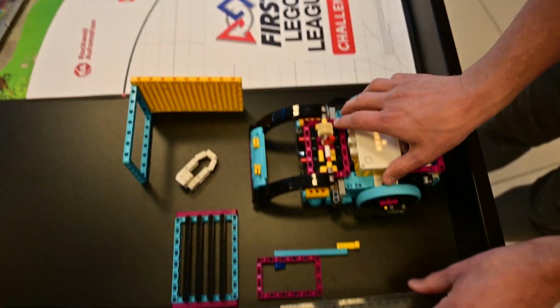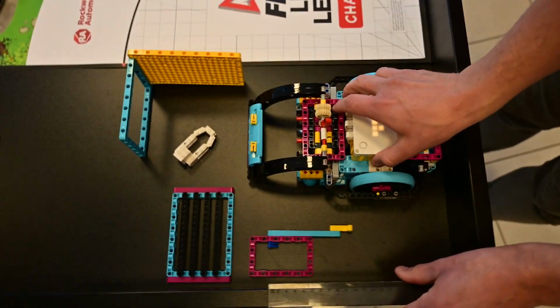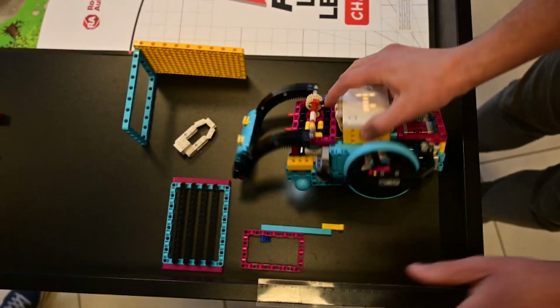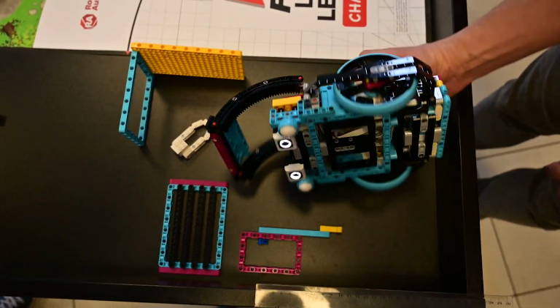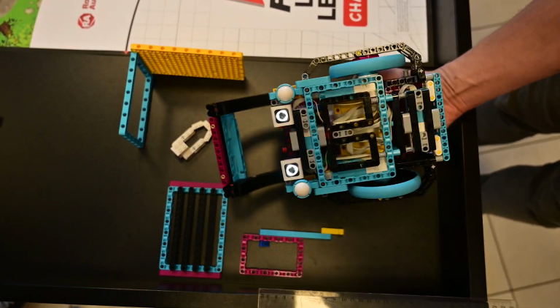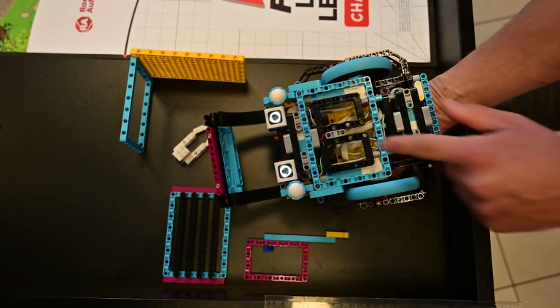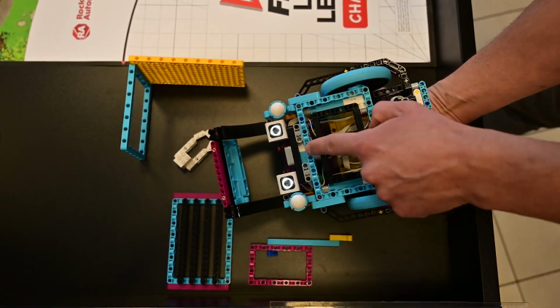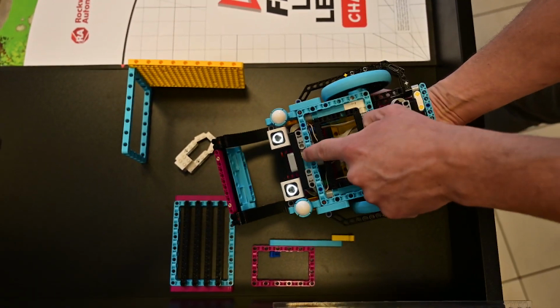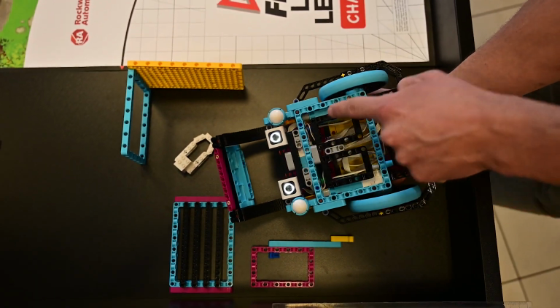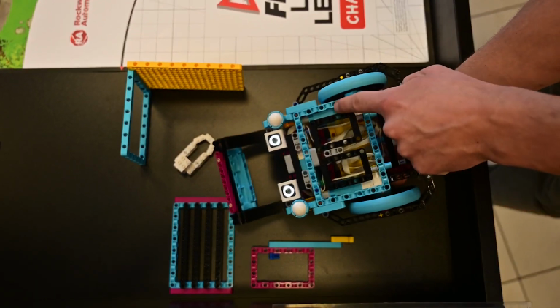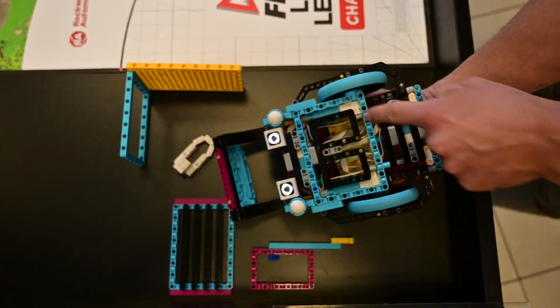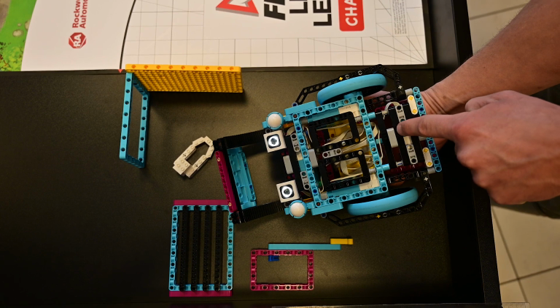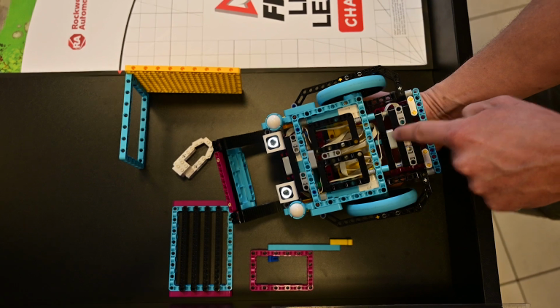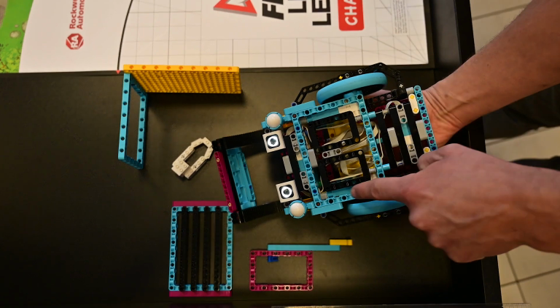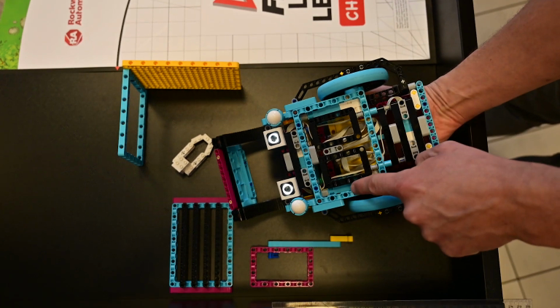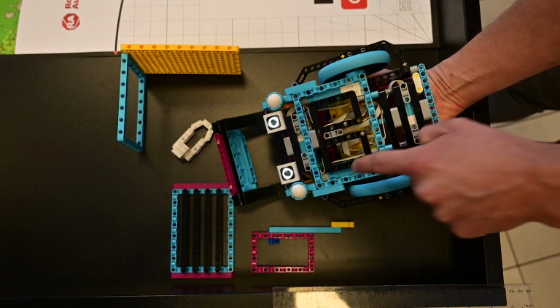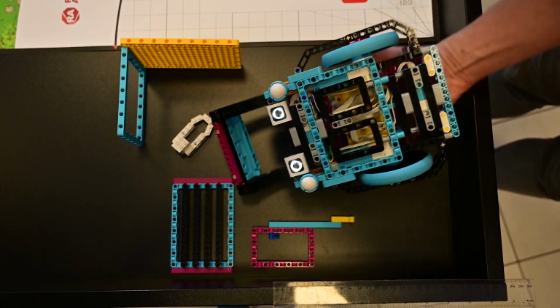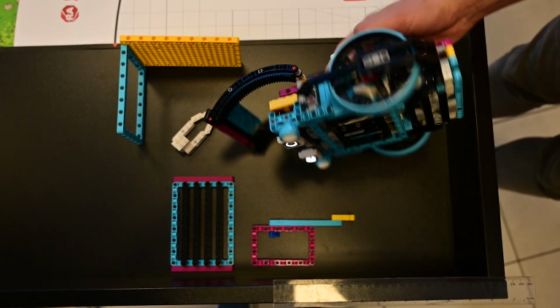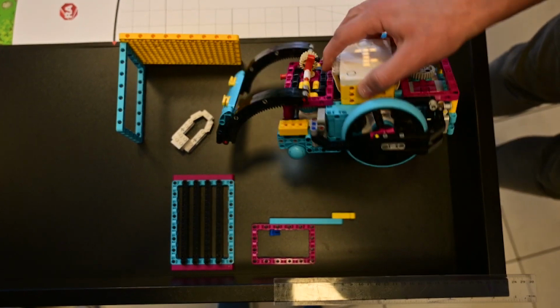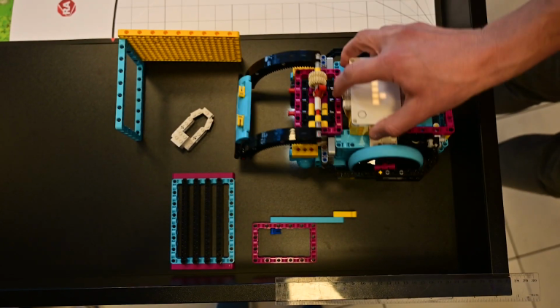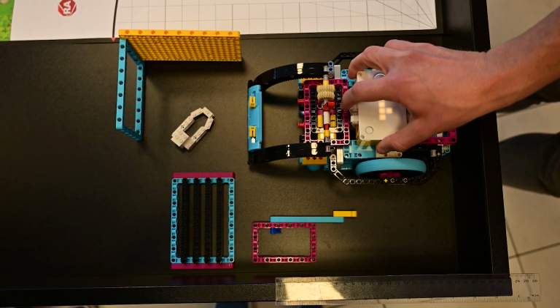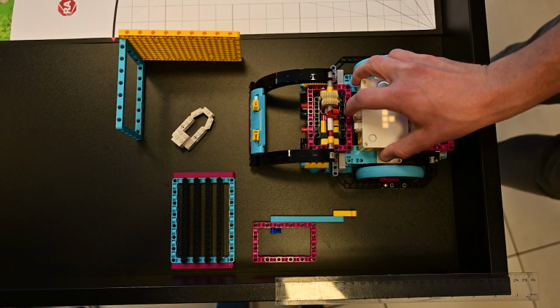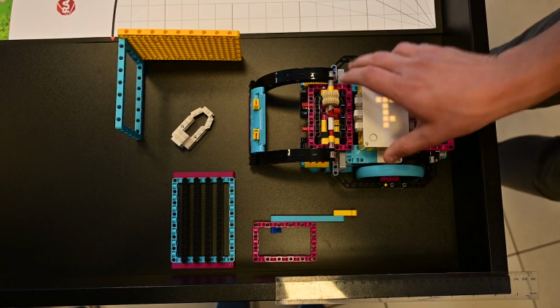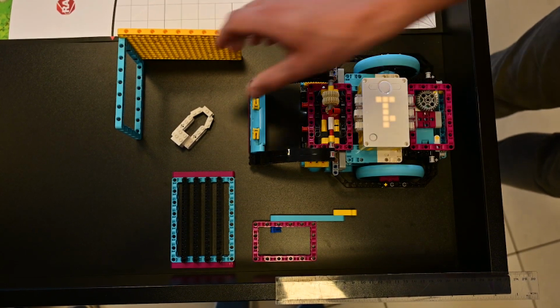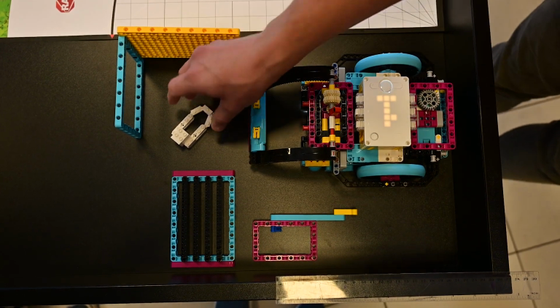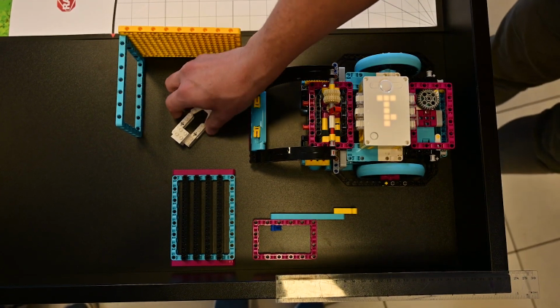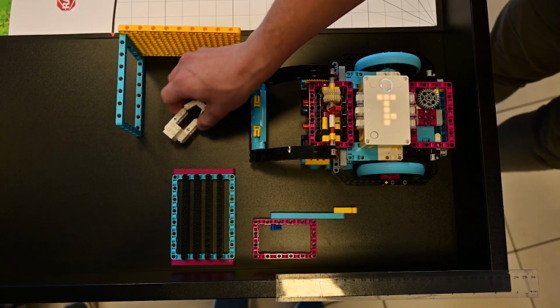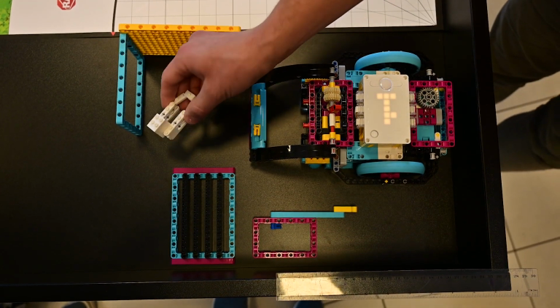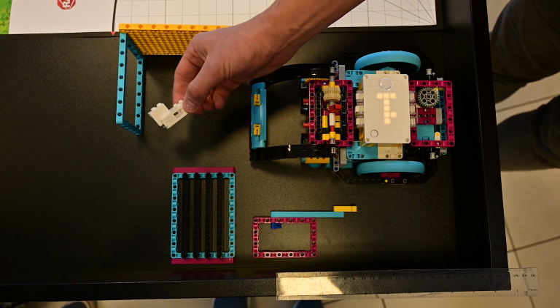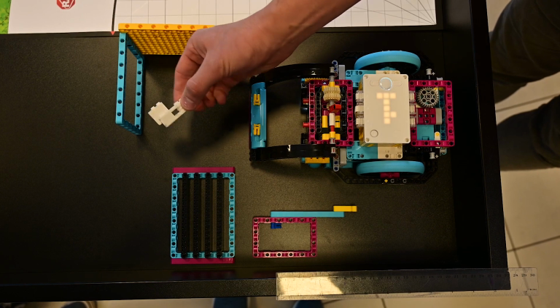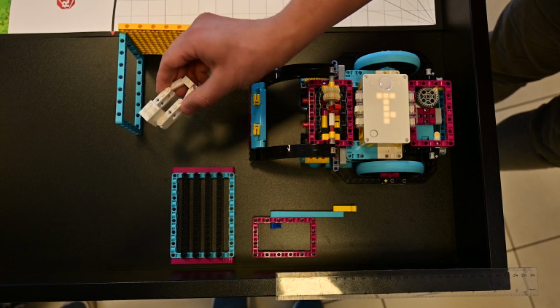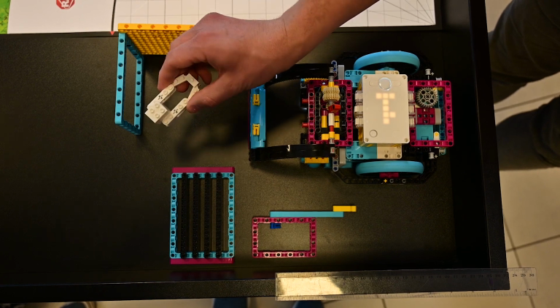Show your robot has a maximum of four motors. Show your innovation project if you have one.